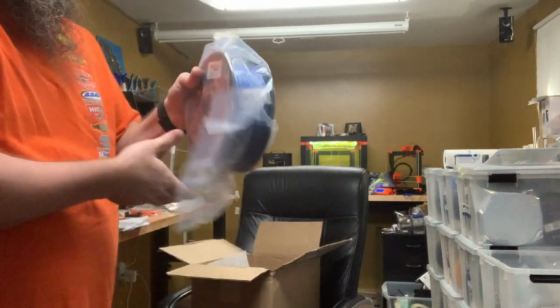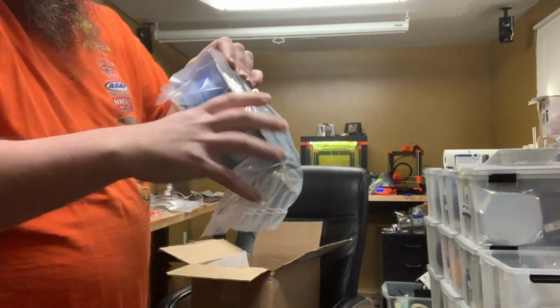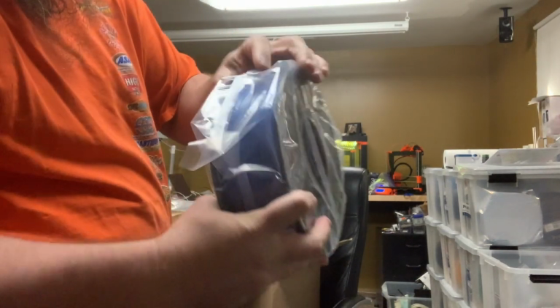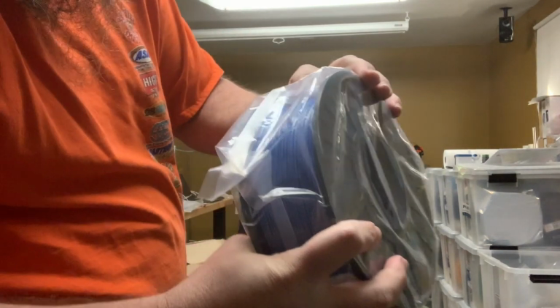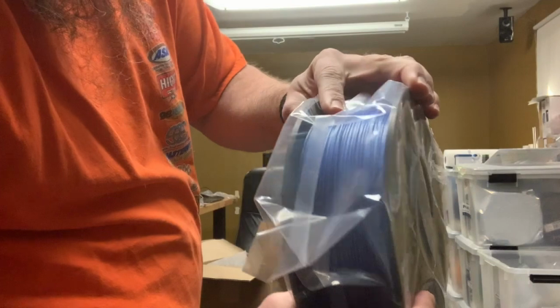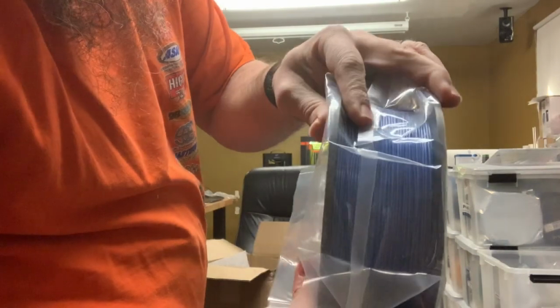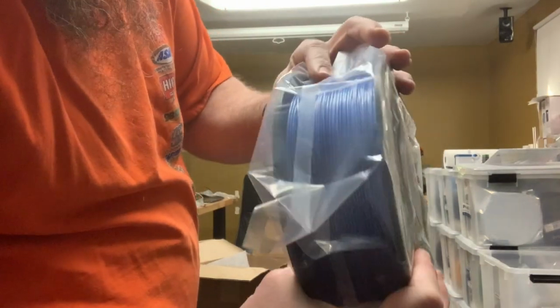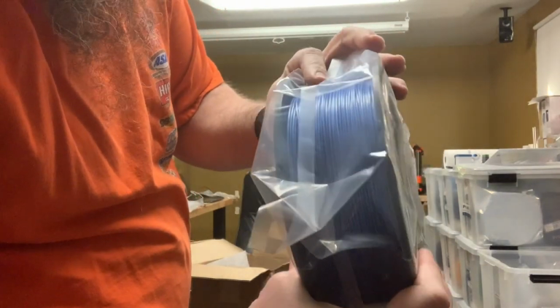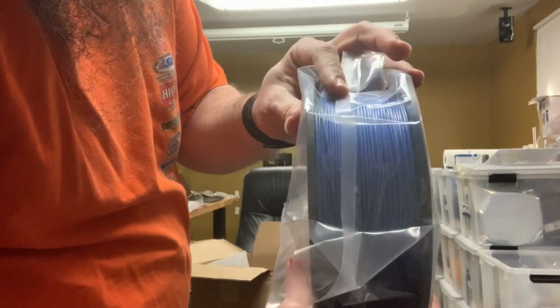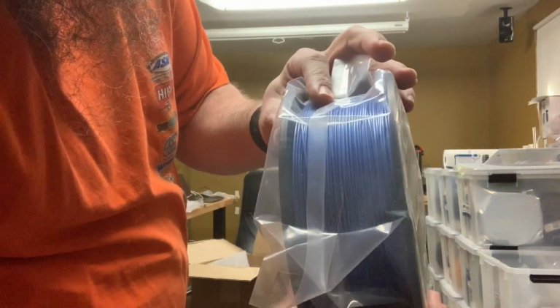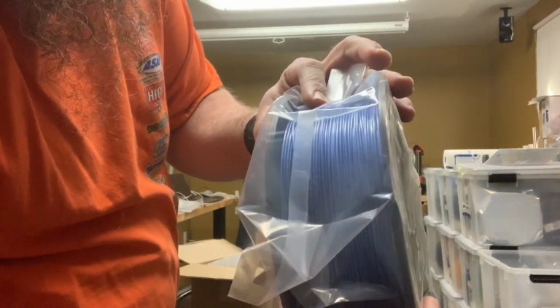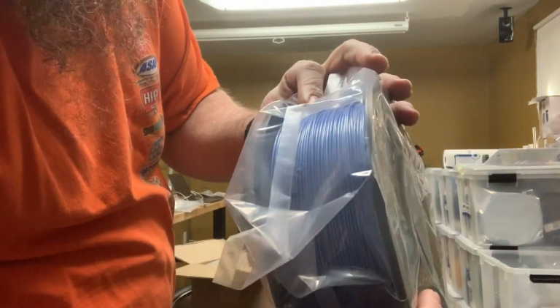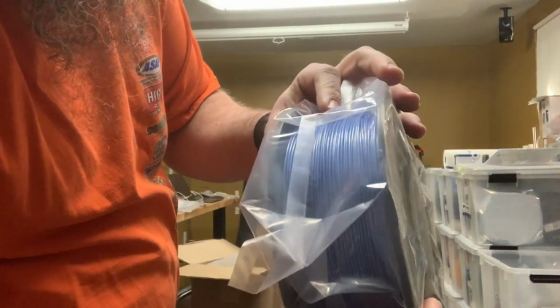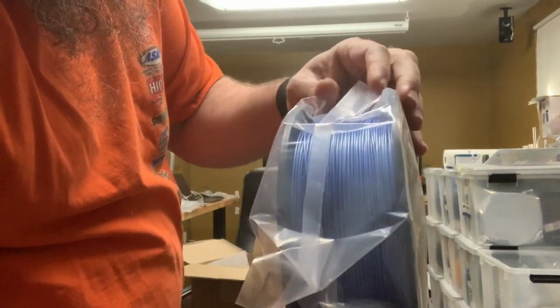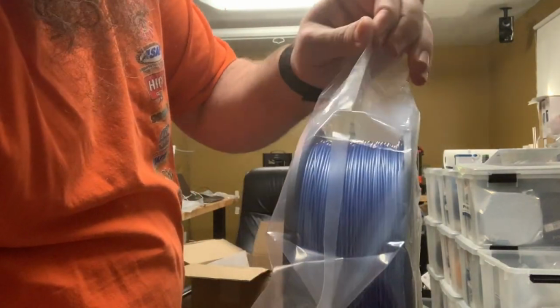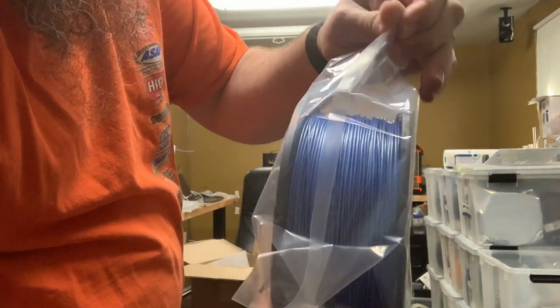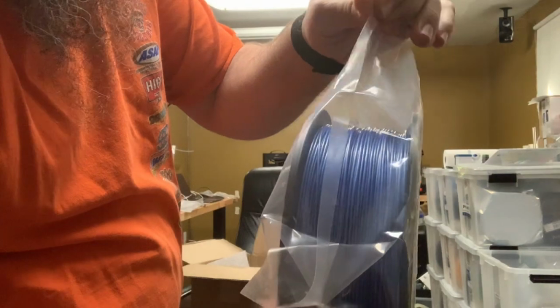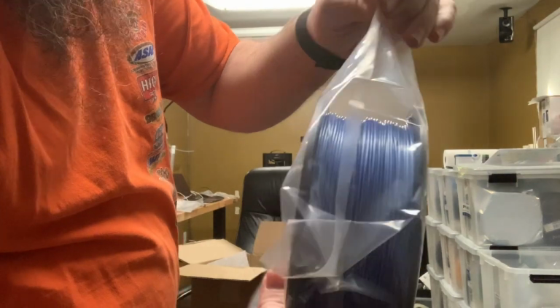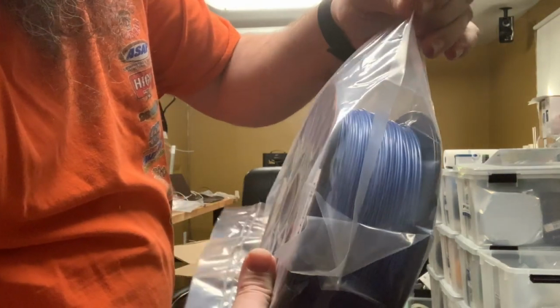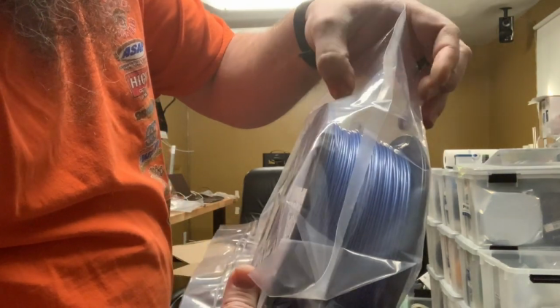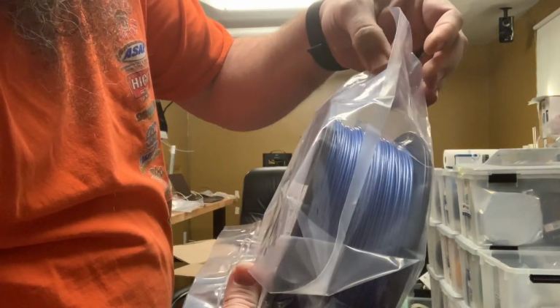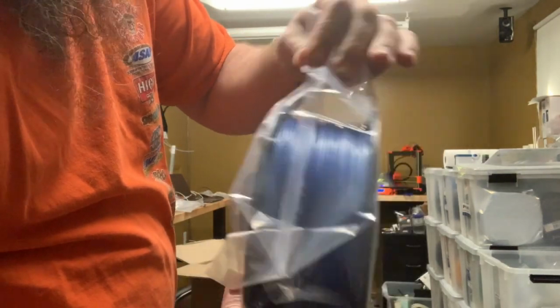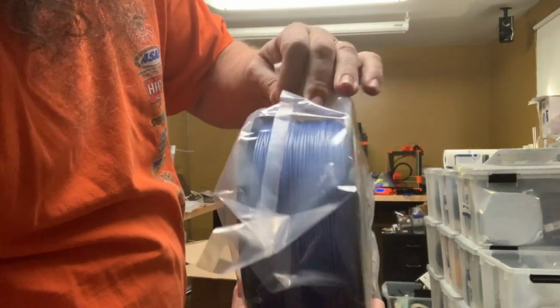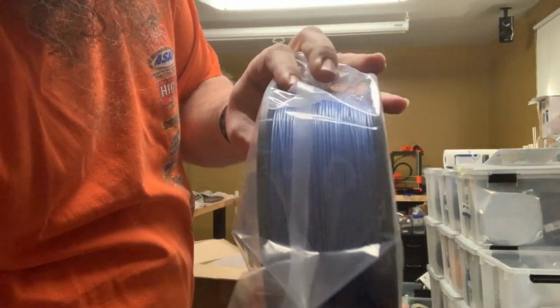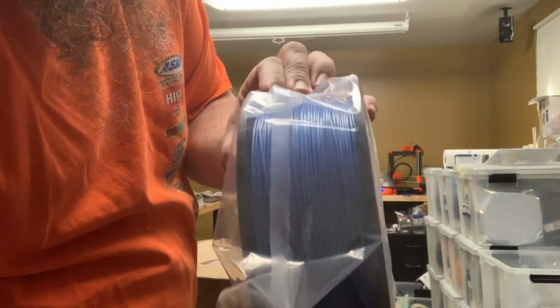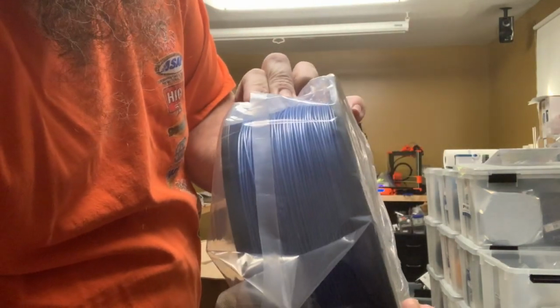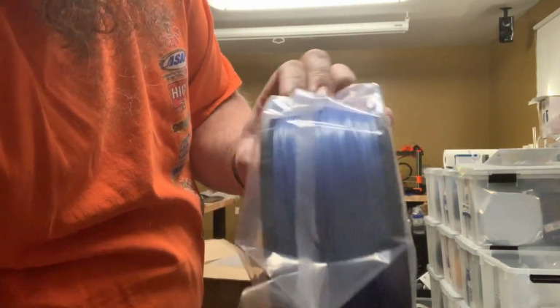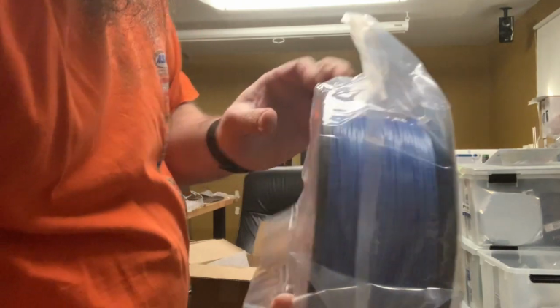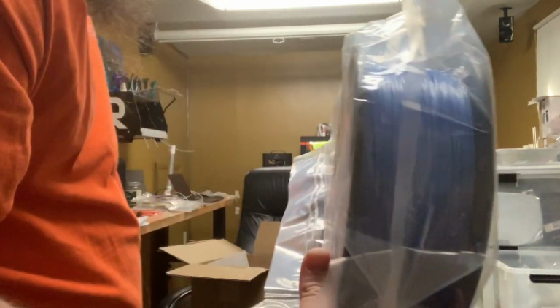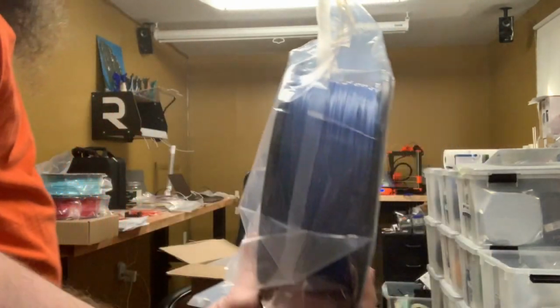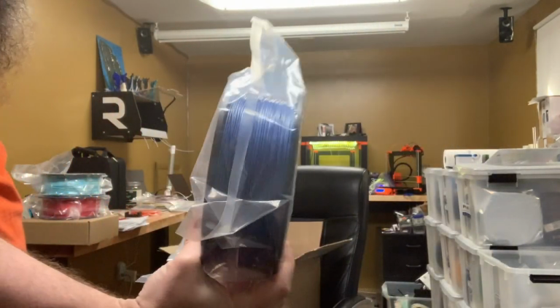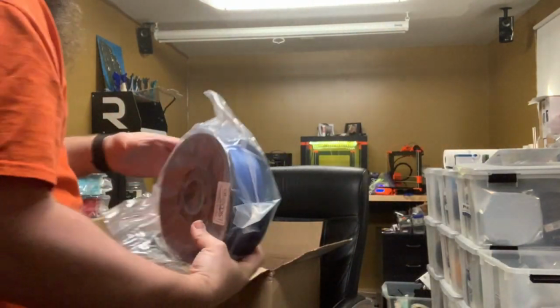Pearl Blue PLA — so that's cool, really nice blue there. I know it's not fair that you guys have to look through these packages, but I will open this up soon enough. That's a nice looking blue, very nice.